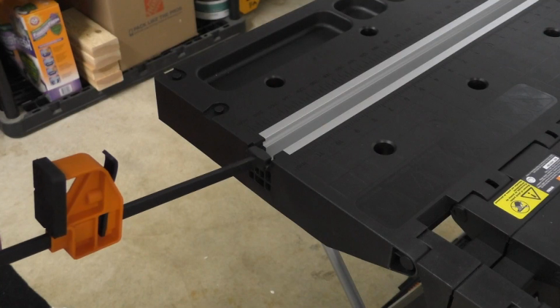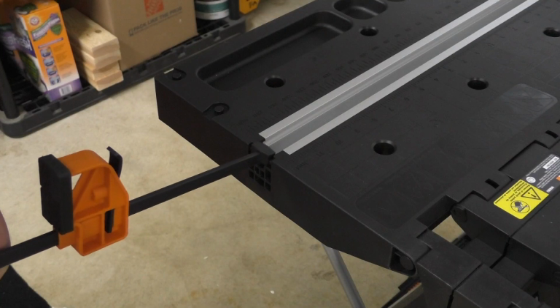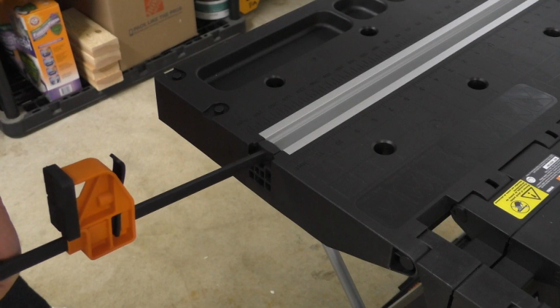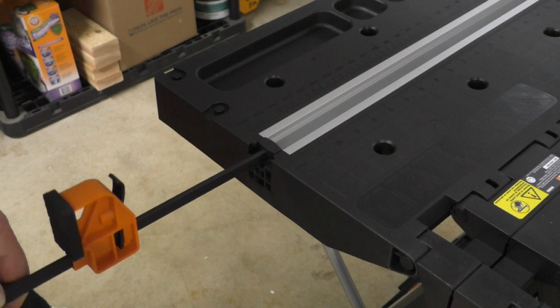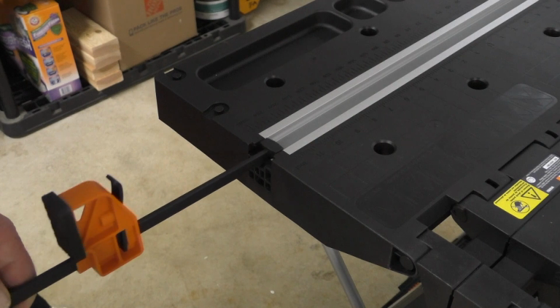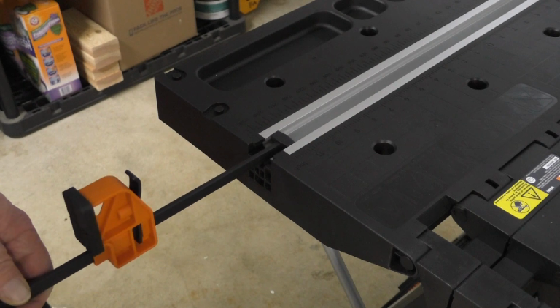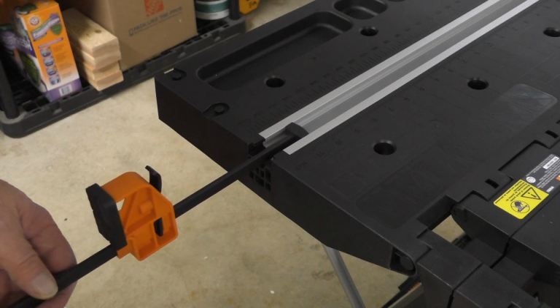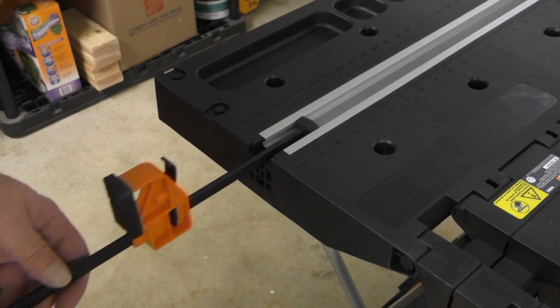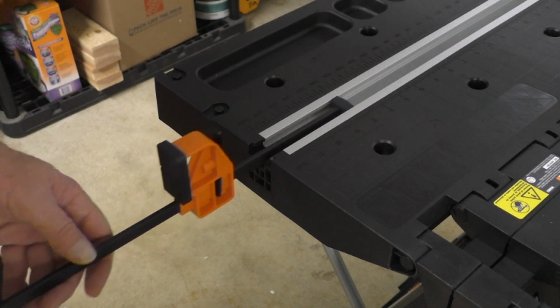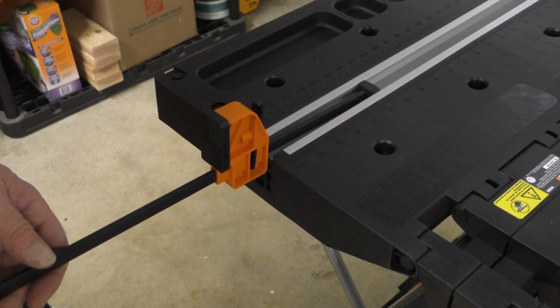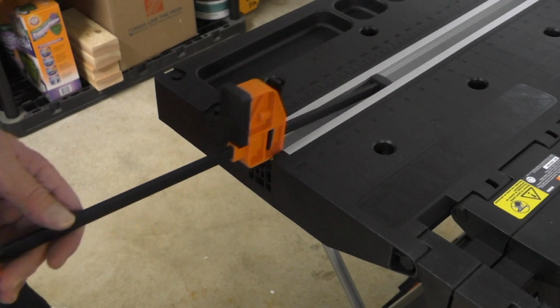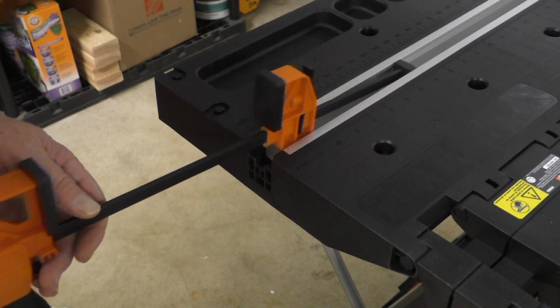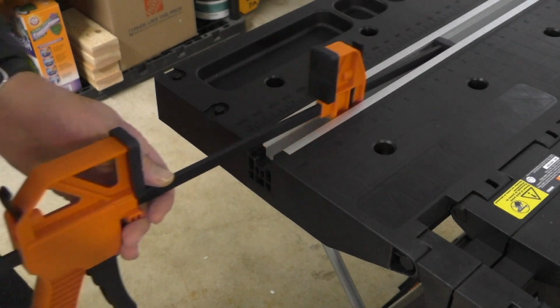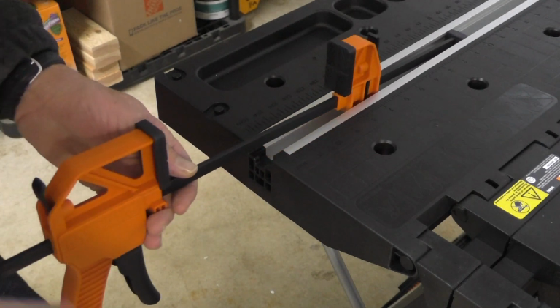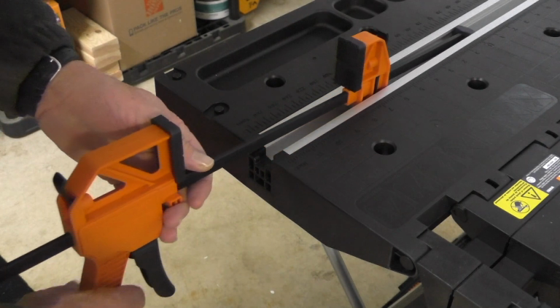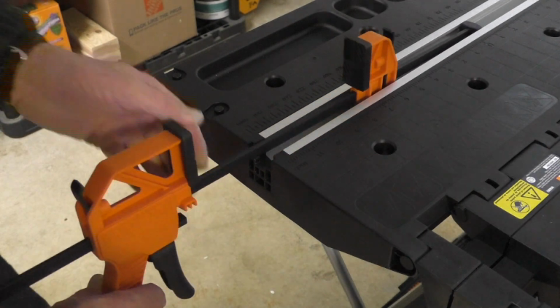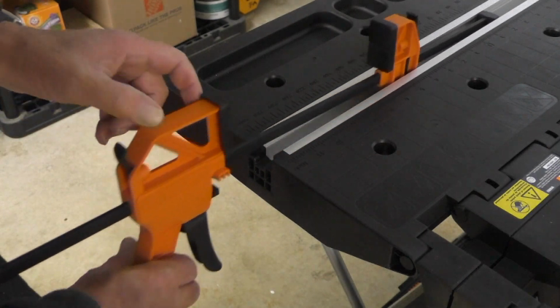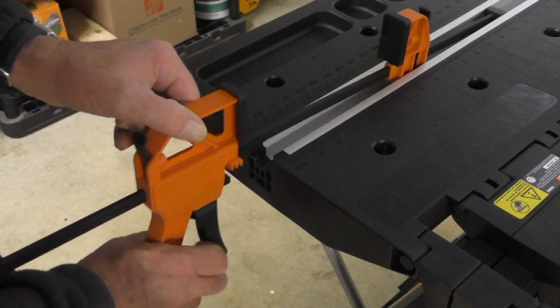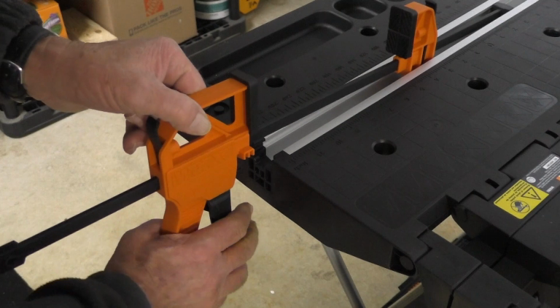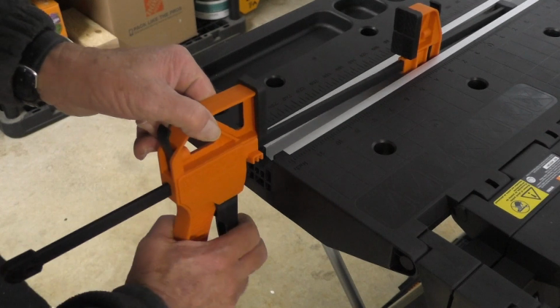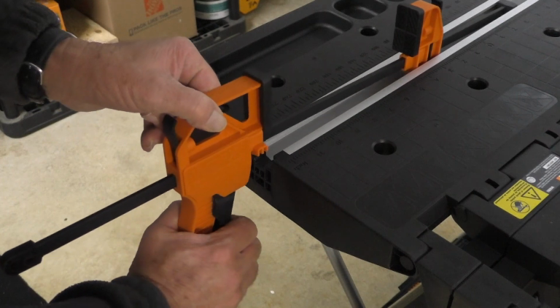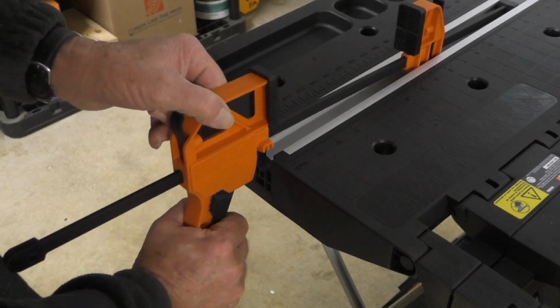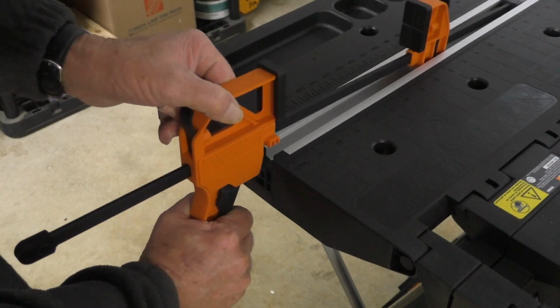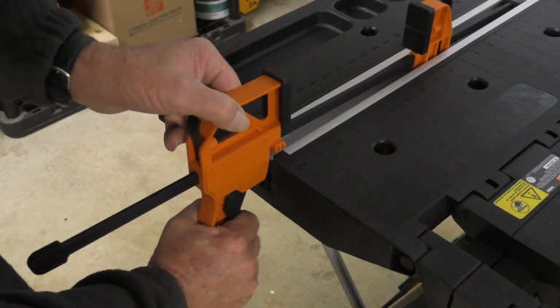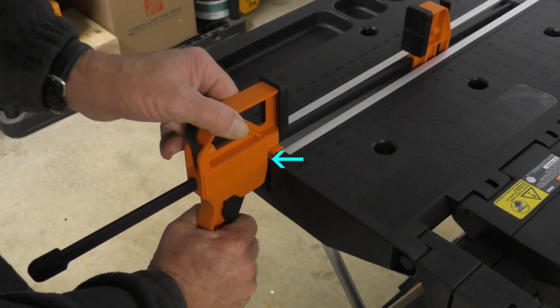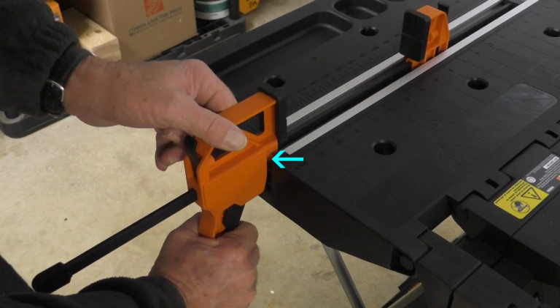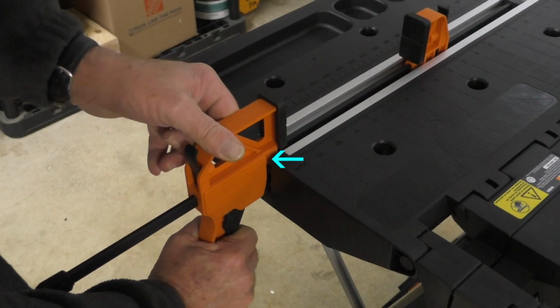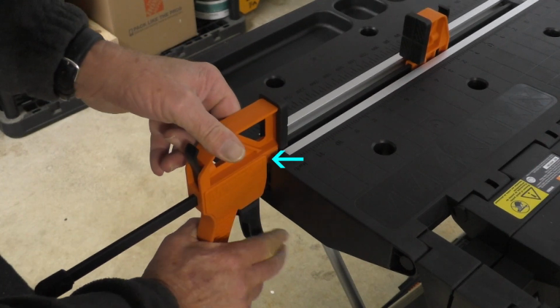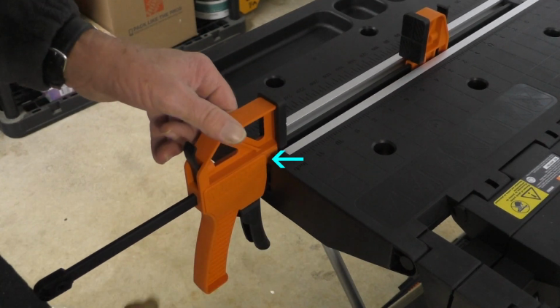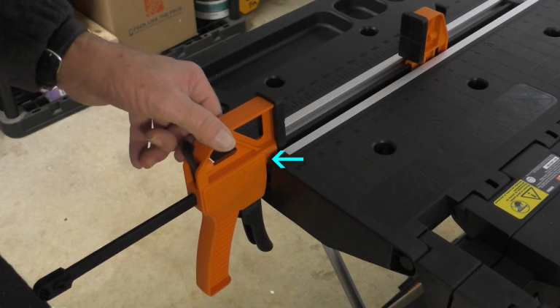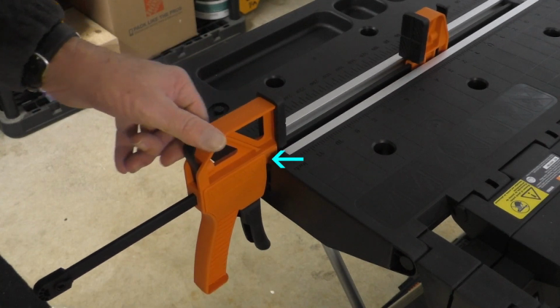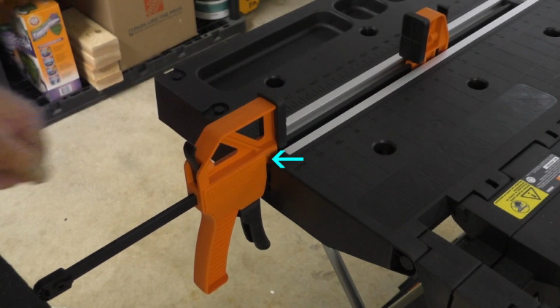The table comes with two quick clamps. To install the clamps I'll align the end of each clamp into the slot, then squeeze the handle as I place it into the groove at the edge of the table.